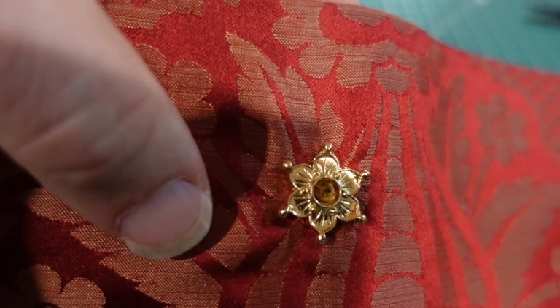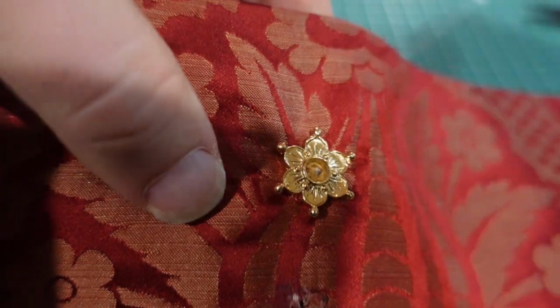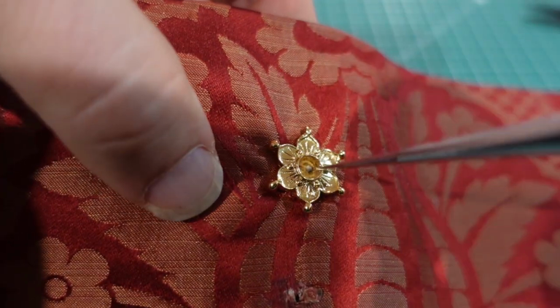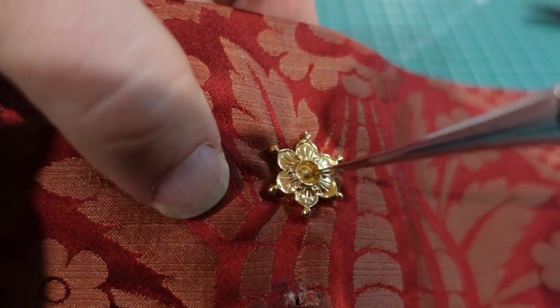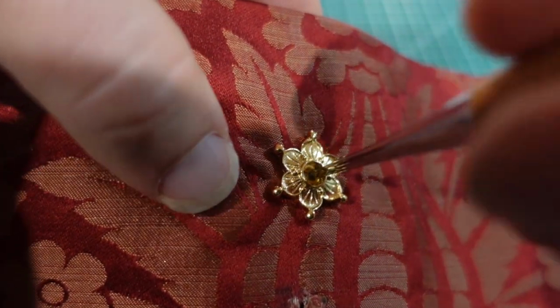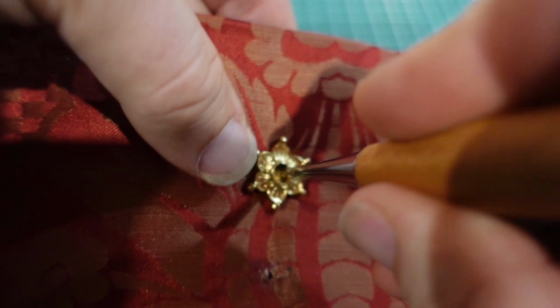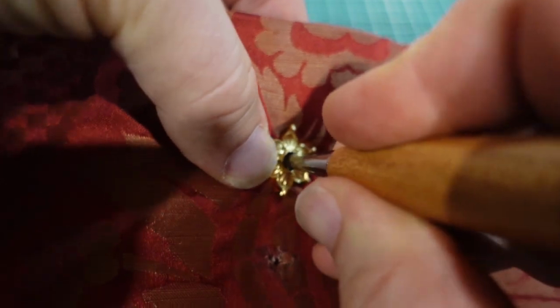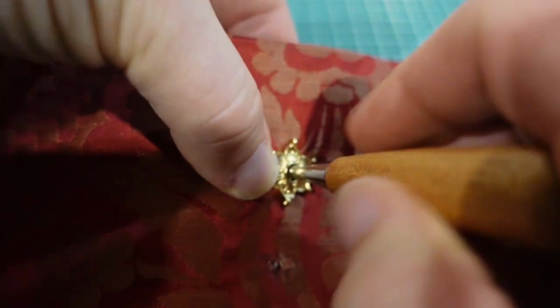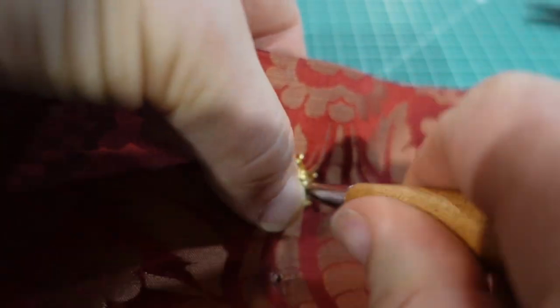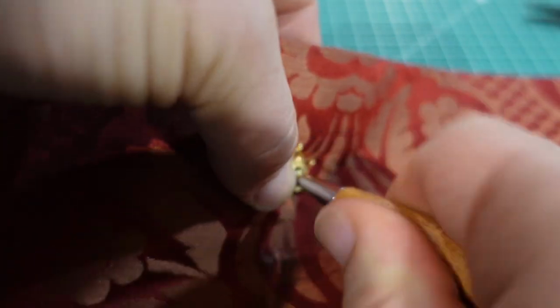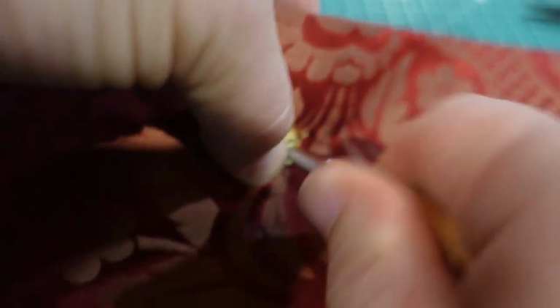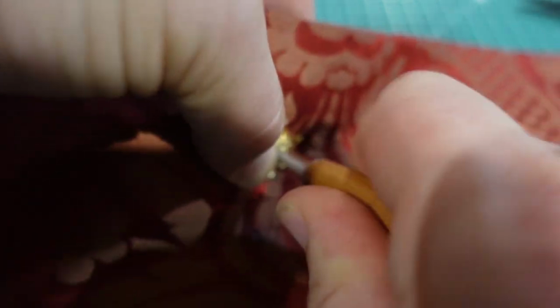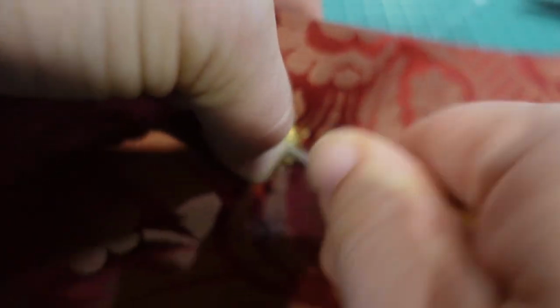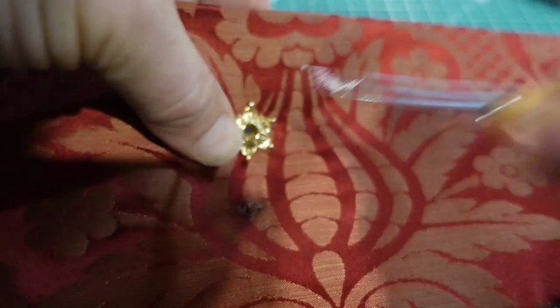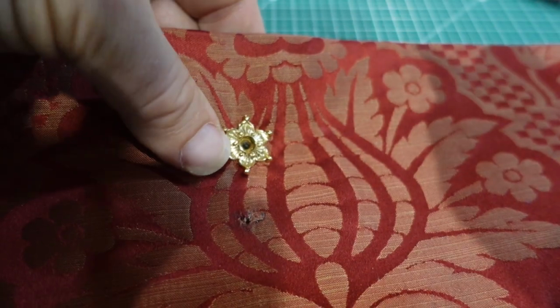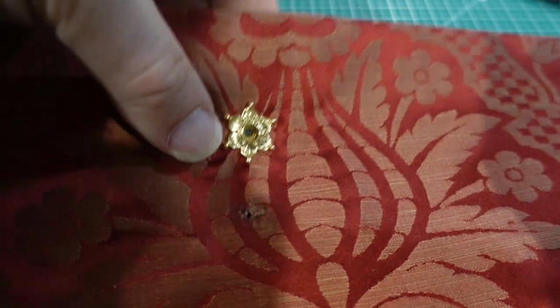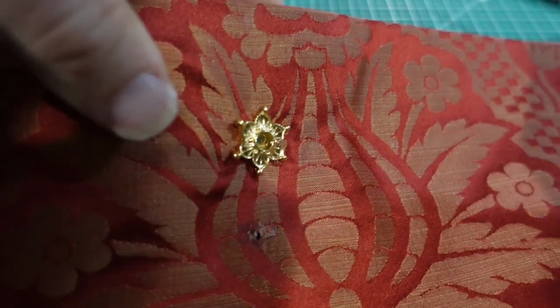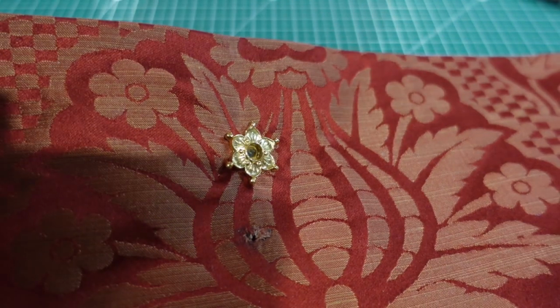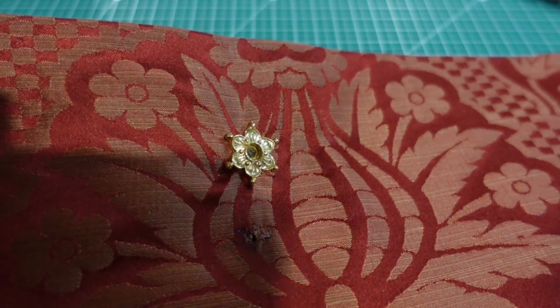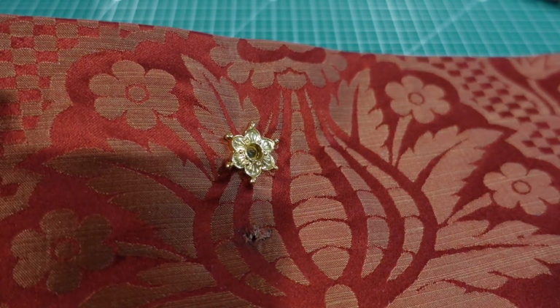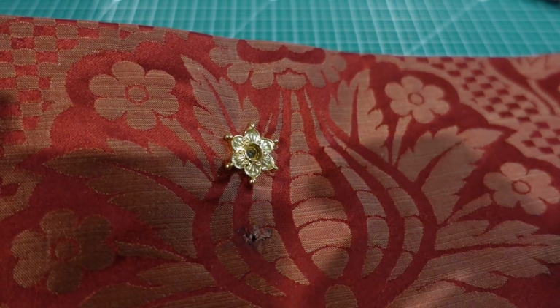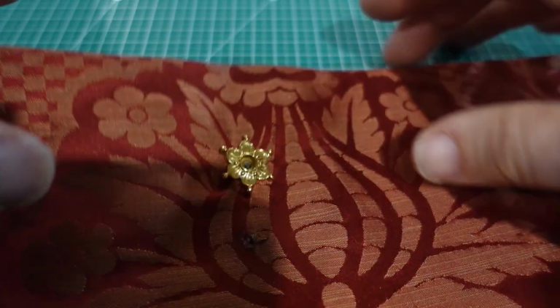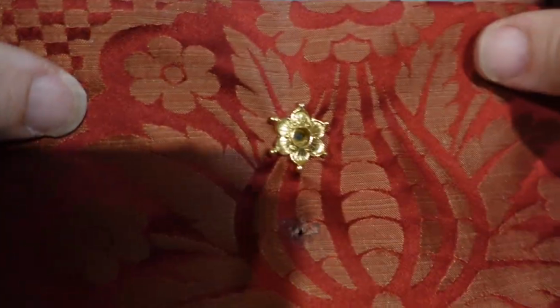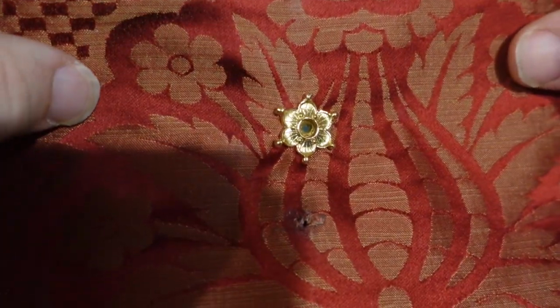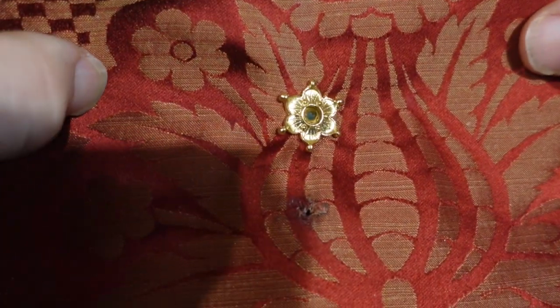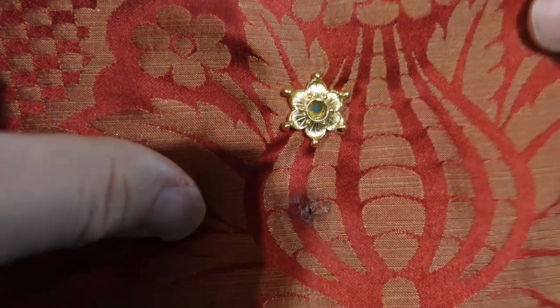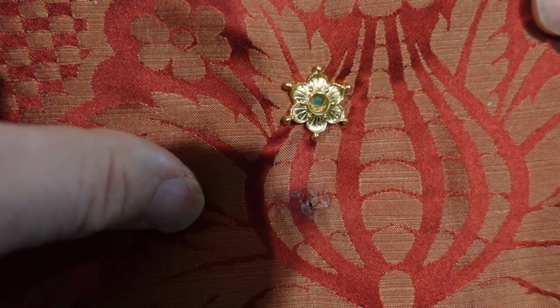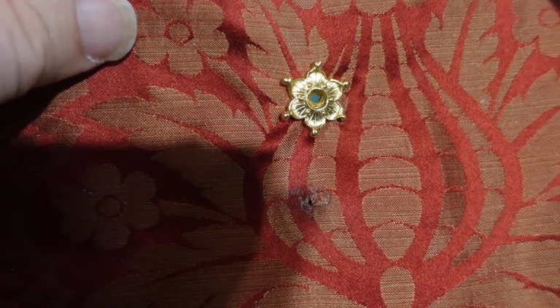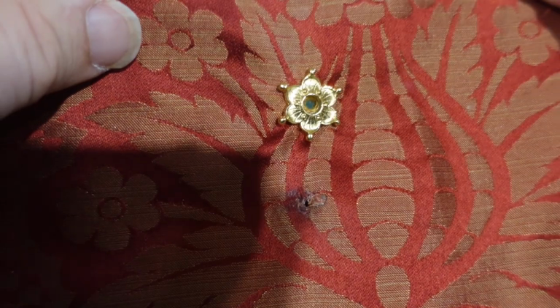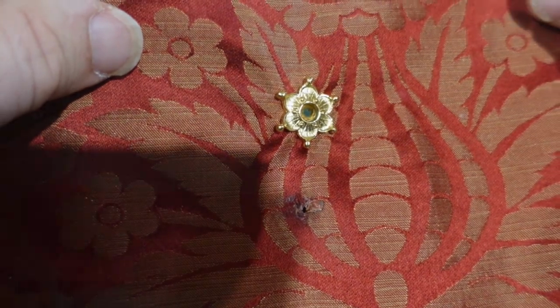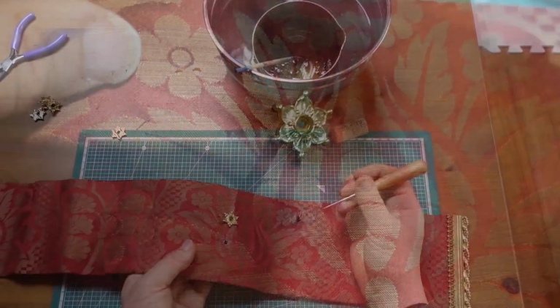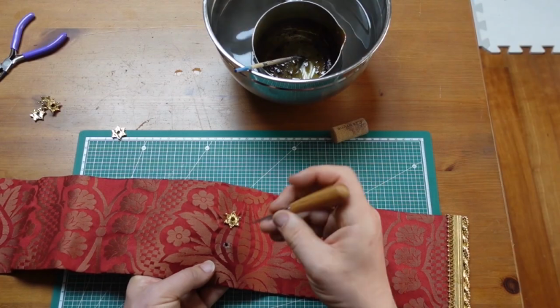Voilà! We have our first one in. You can use the awl to open the fabric hole. And there we go — doesn't that look lovely?